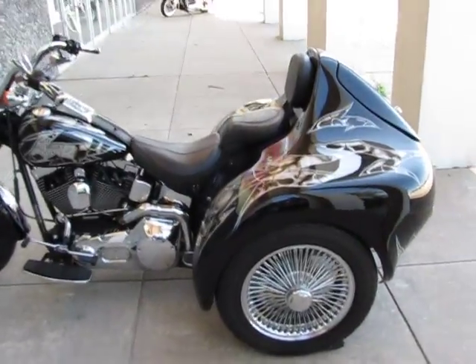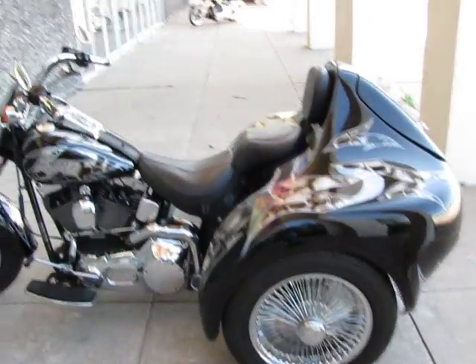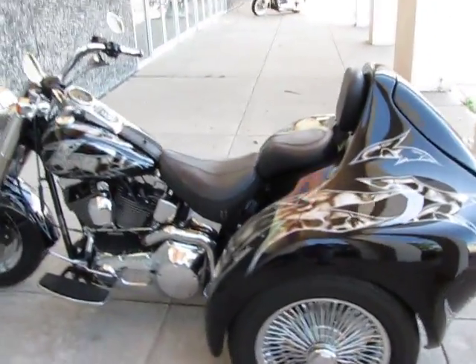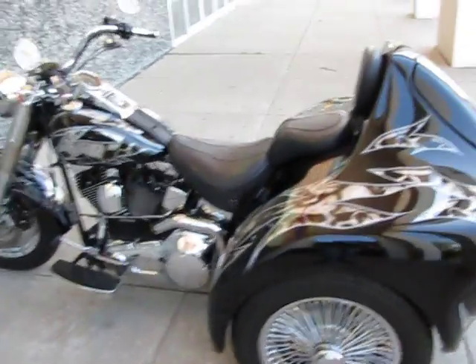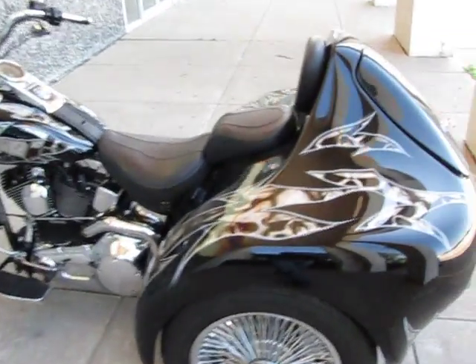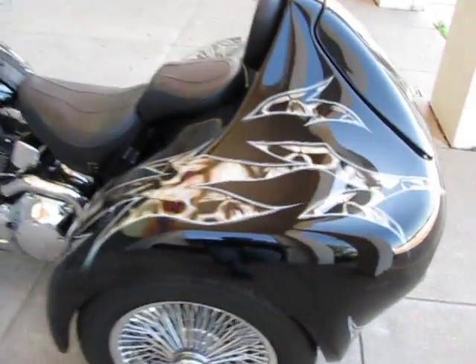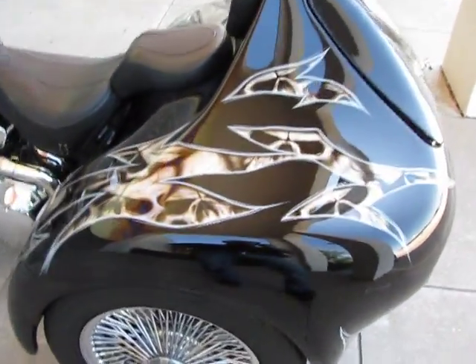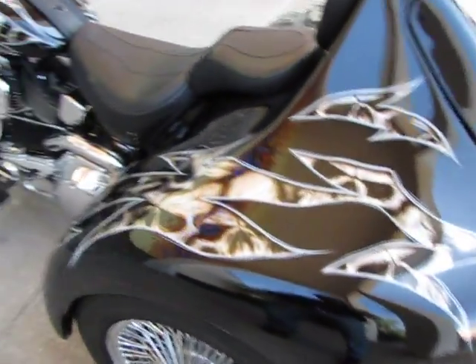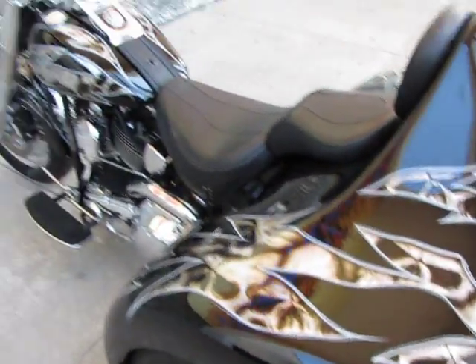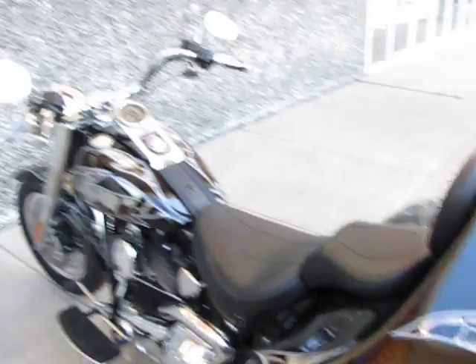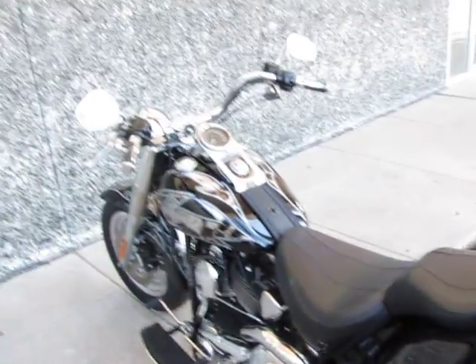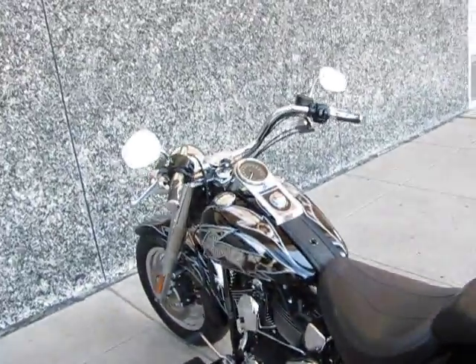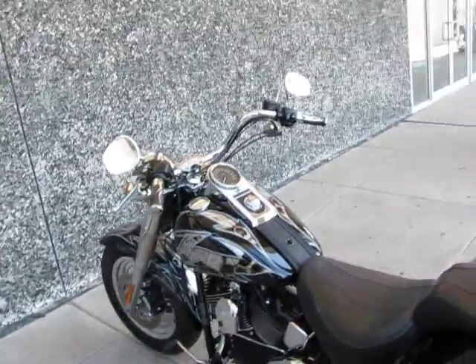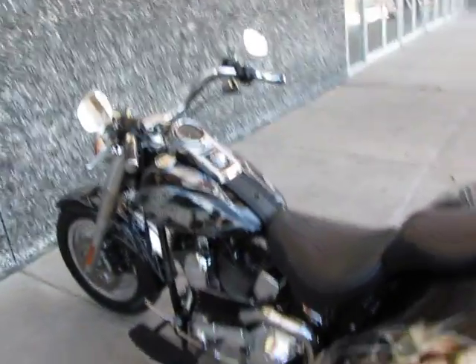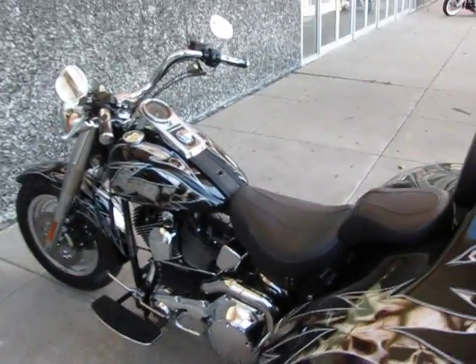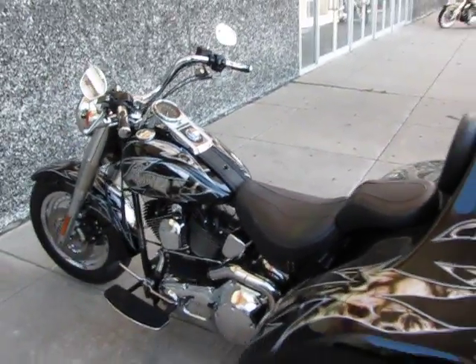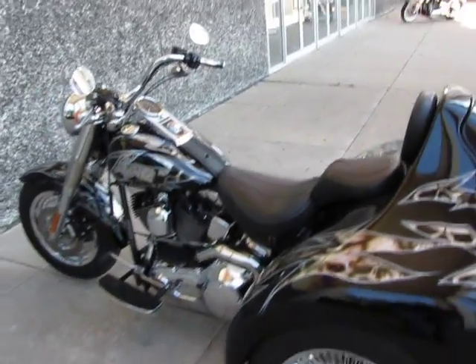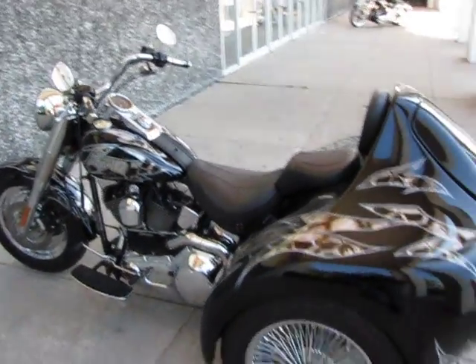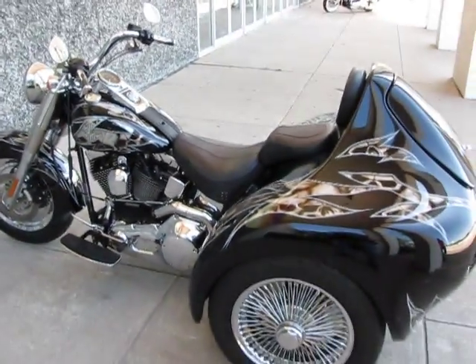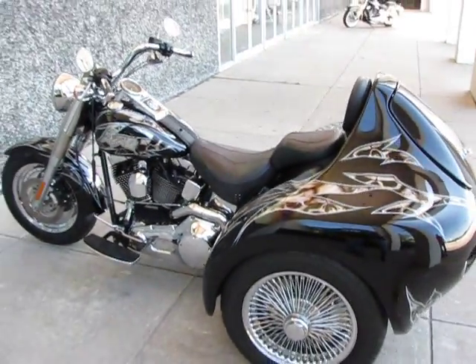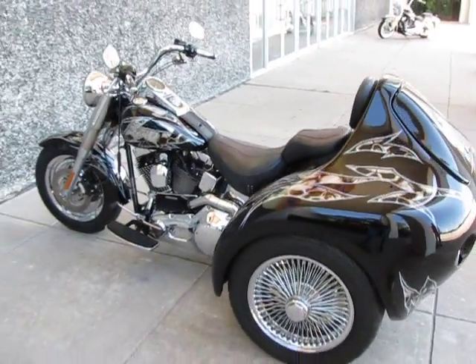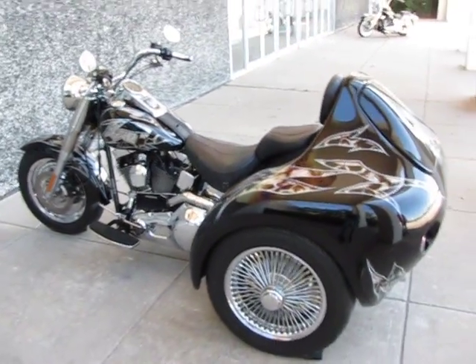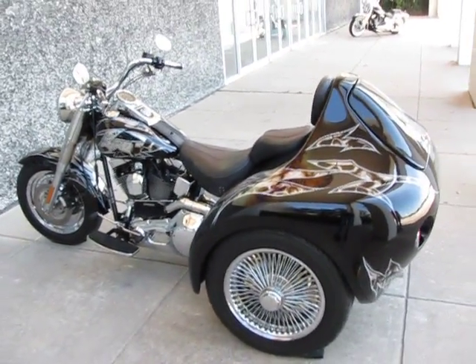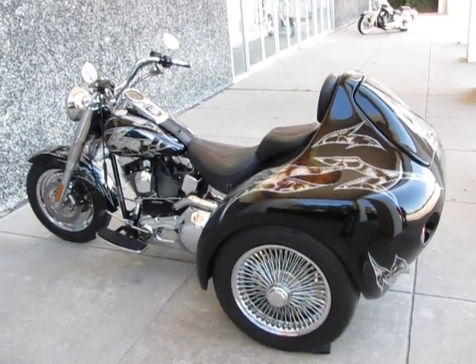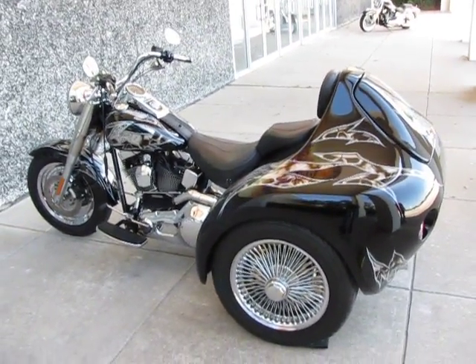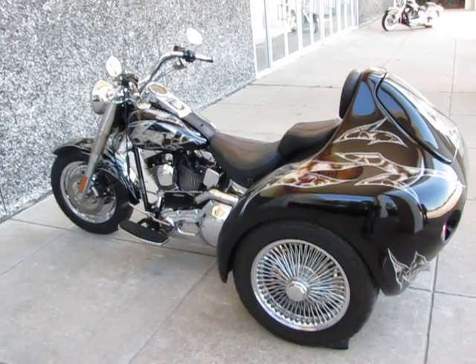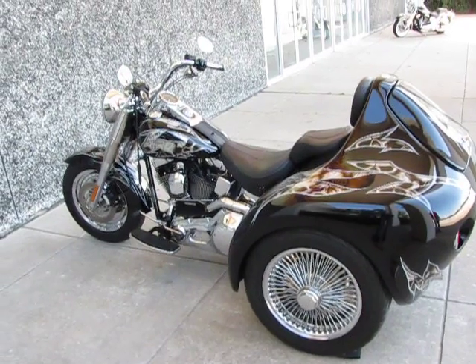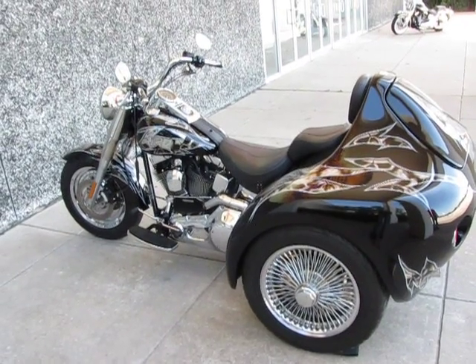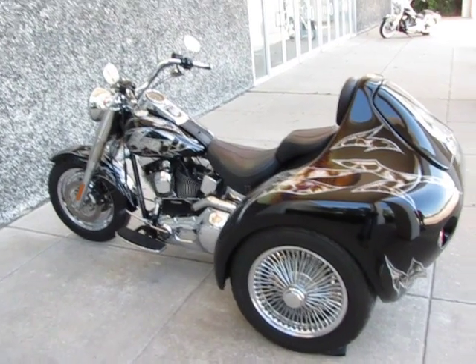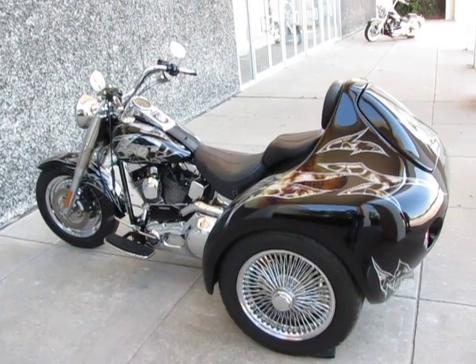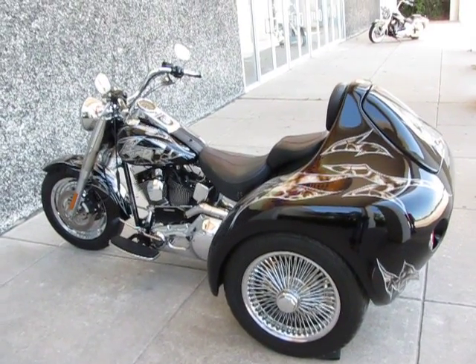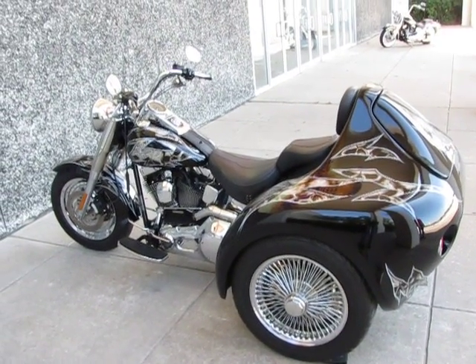We always got a pot of coffee on. We thank you for looking and we thank you for your time. I'm going to hop on this wicked trike and take it for a ride. Have a great day.